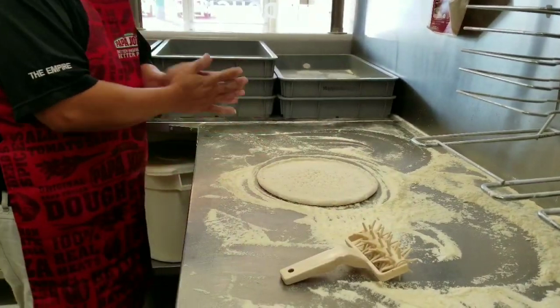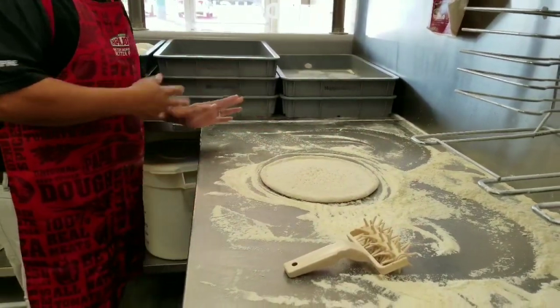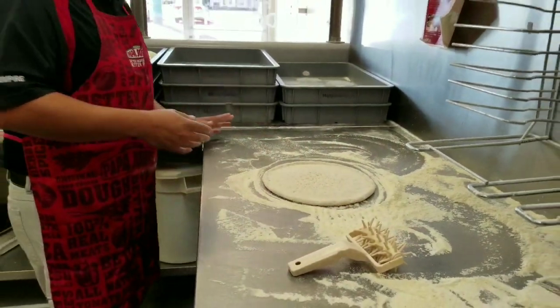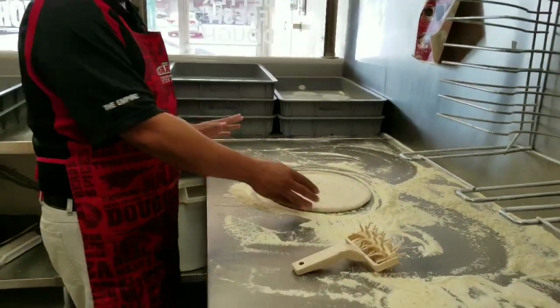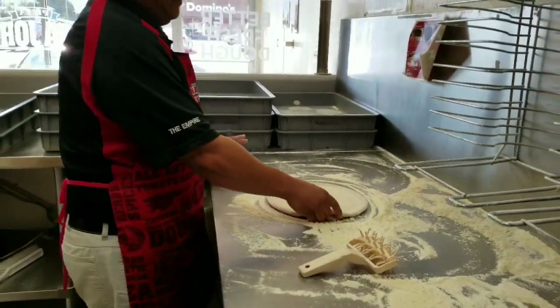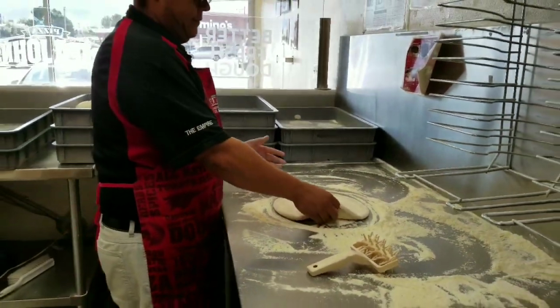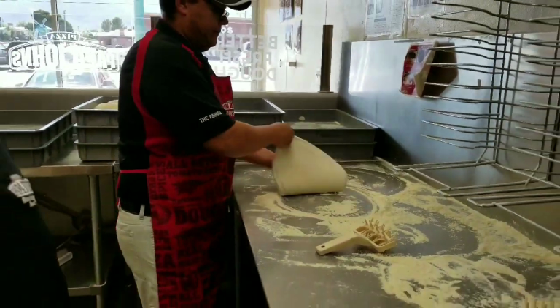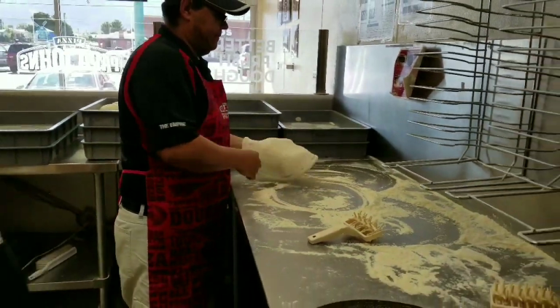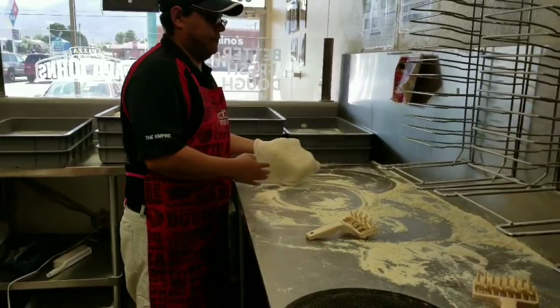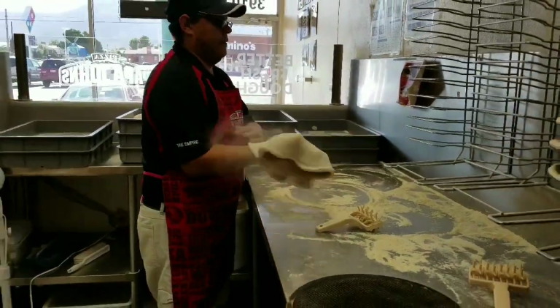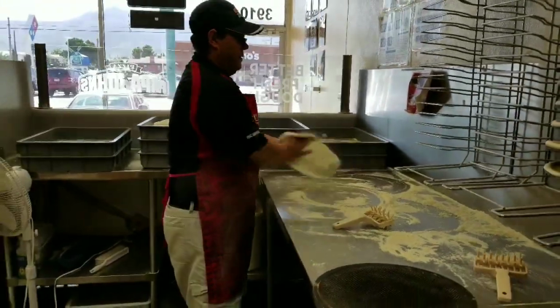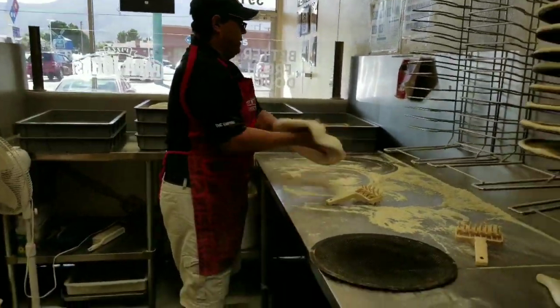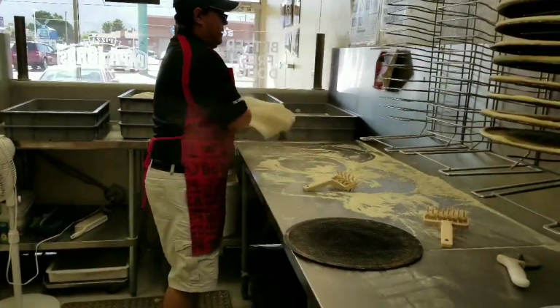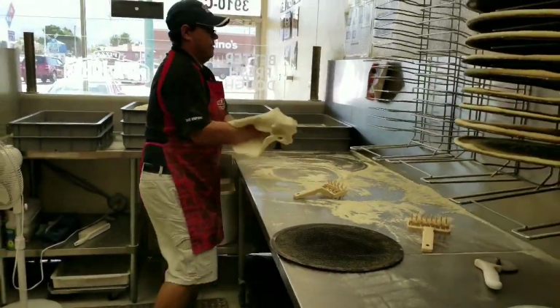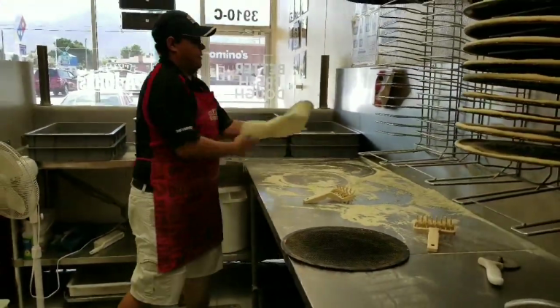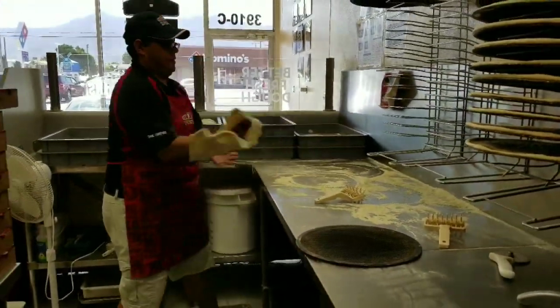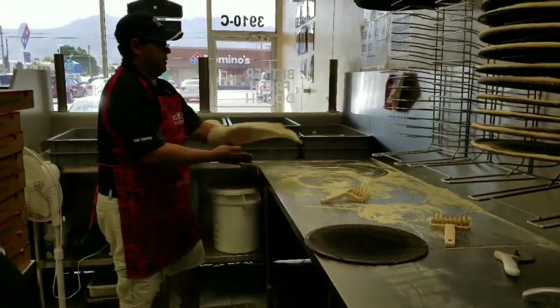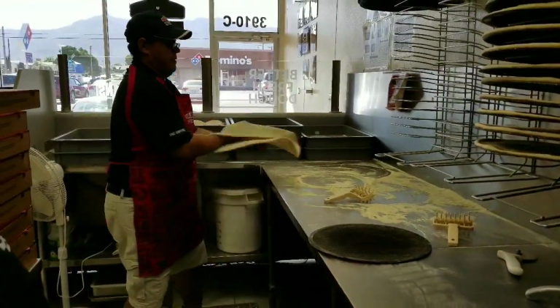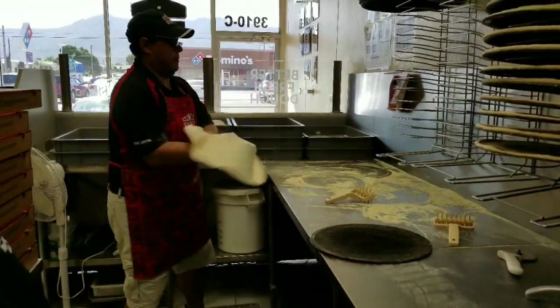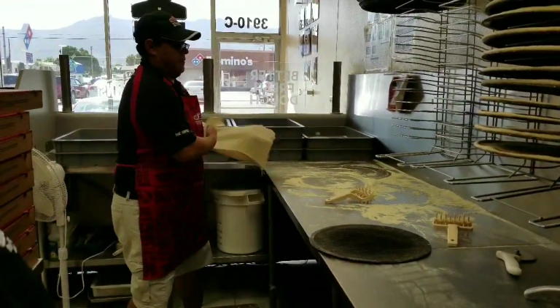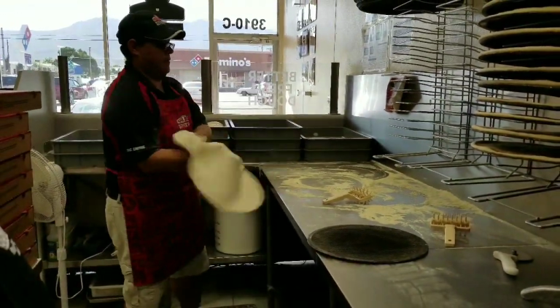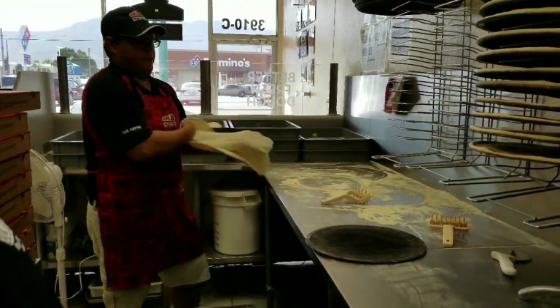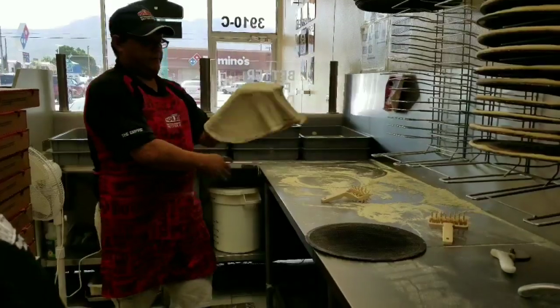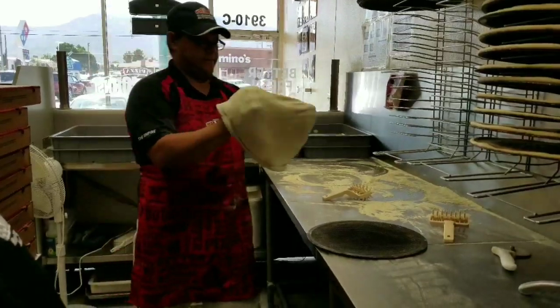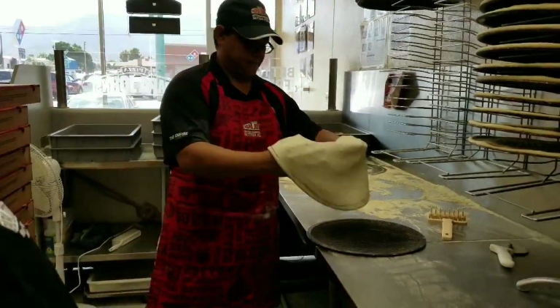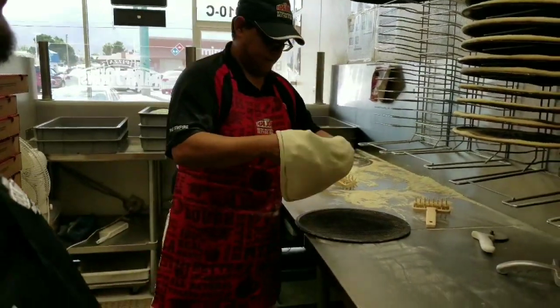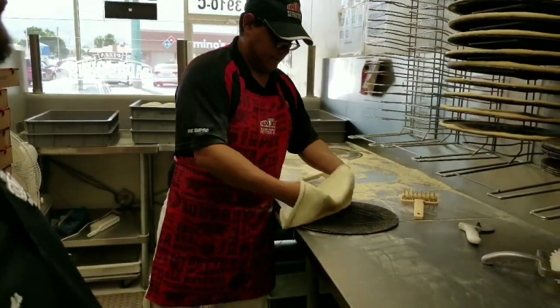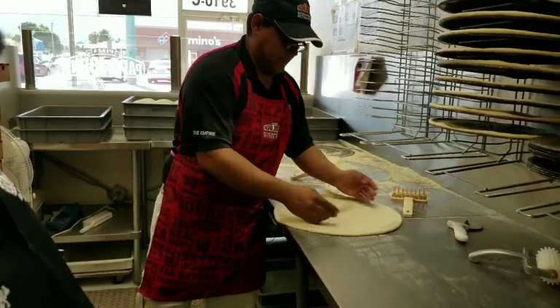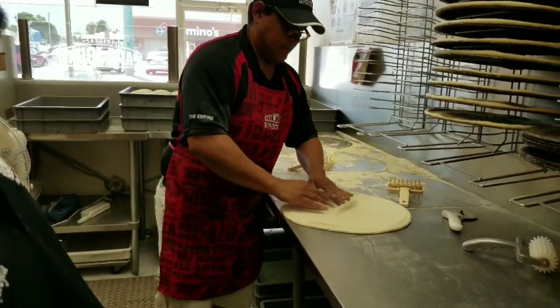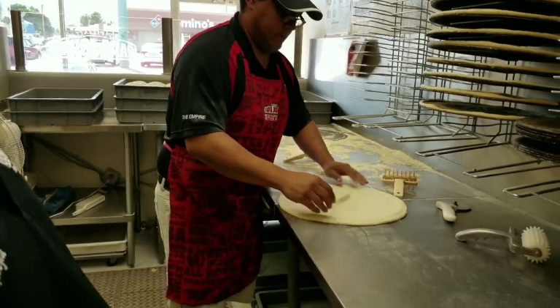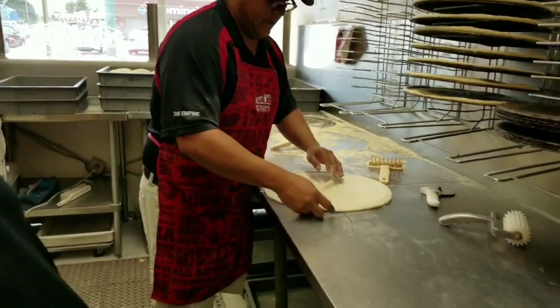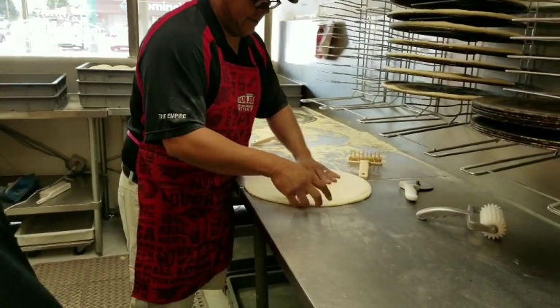Now Eddie's going to show us the fun part — dough slapping, popping it down eight to ten times. There he goes. Remember, this is for training purposes. We're not going to serve that one, so don't serve the one that you guys marked.